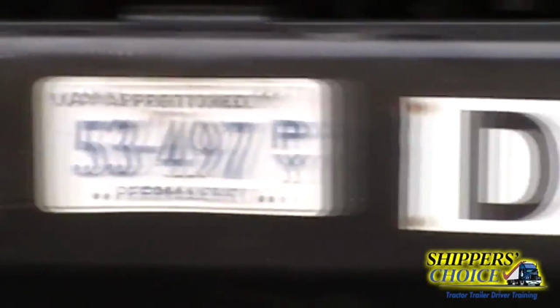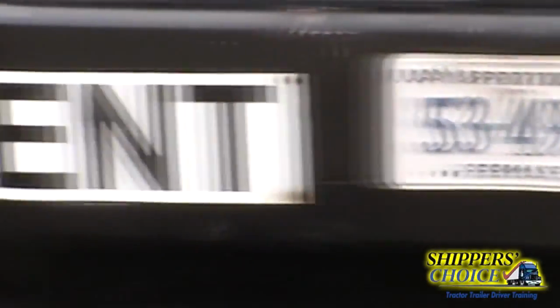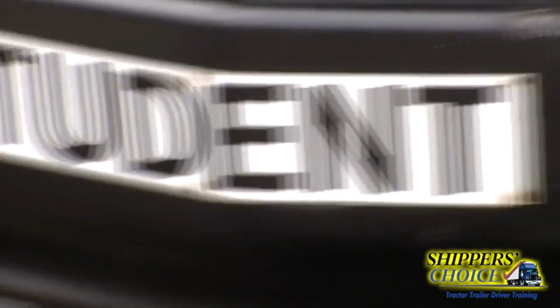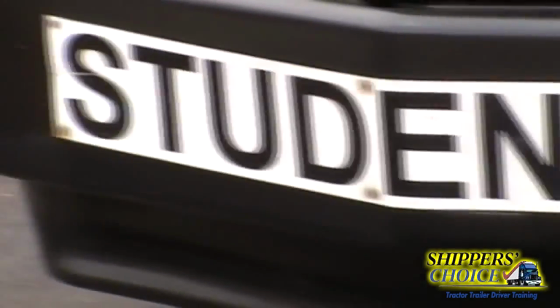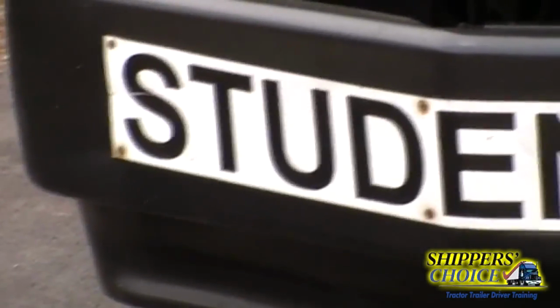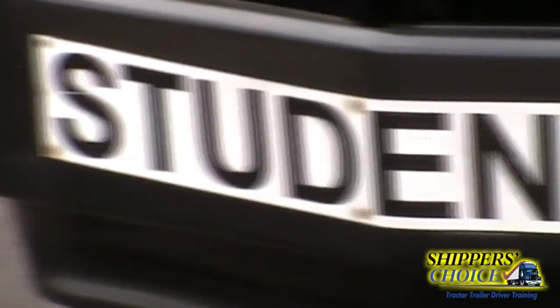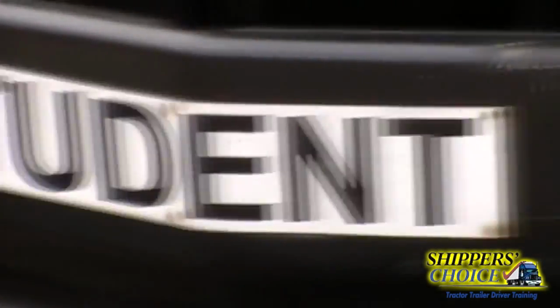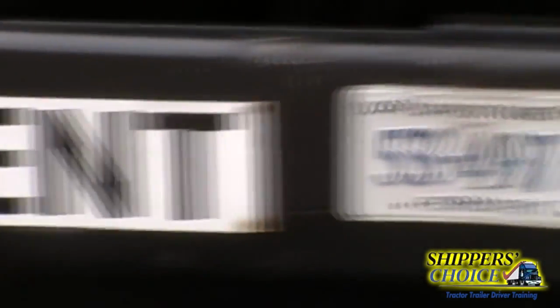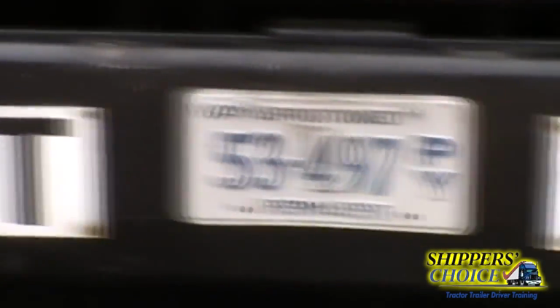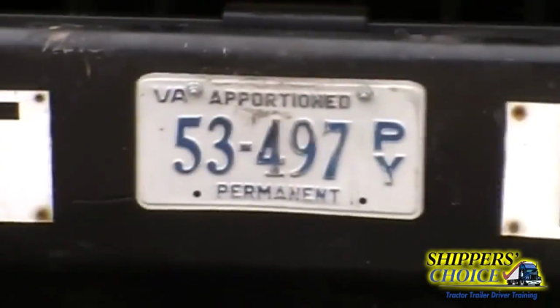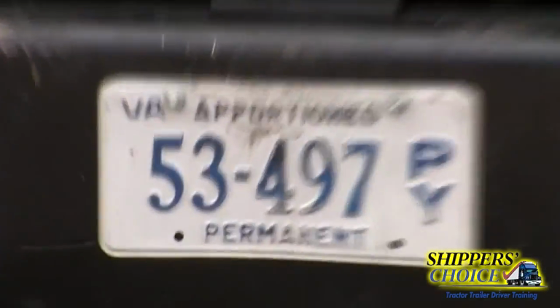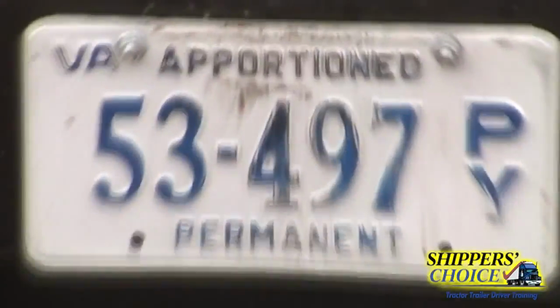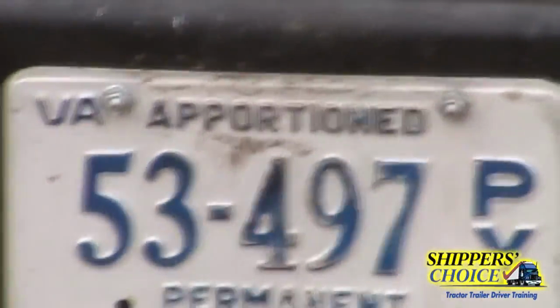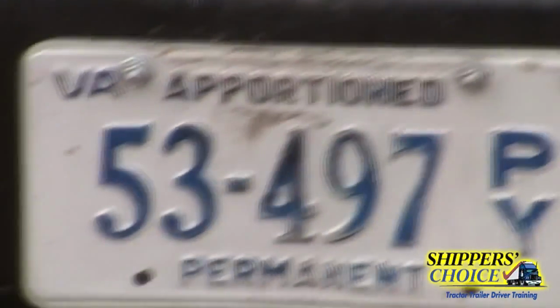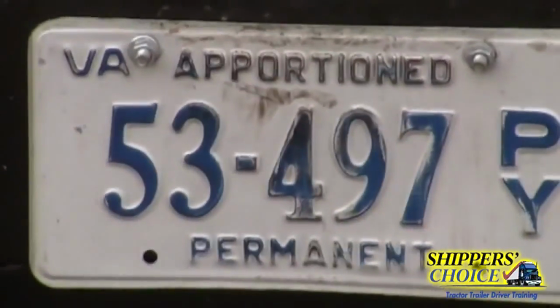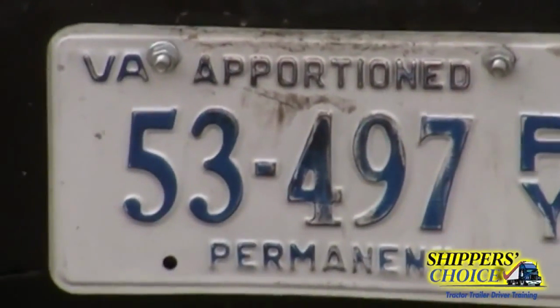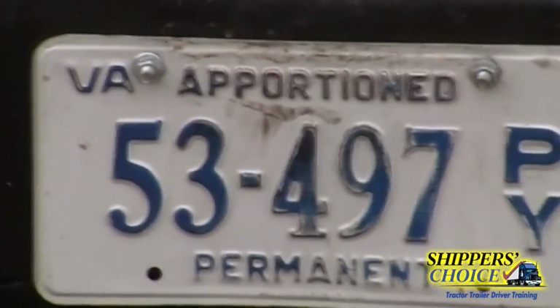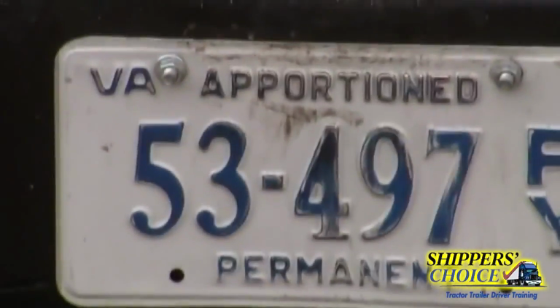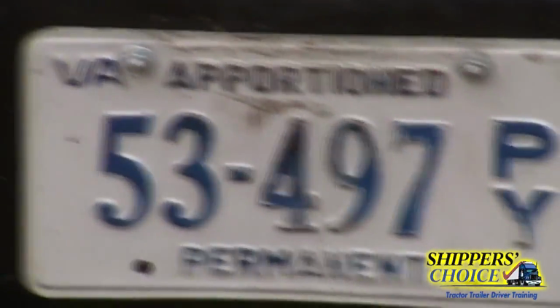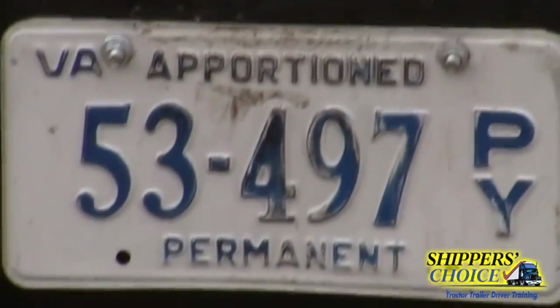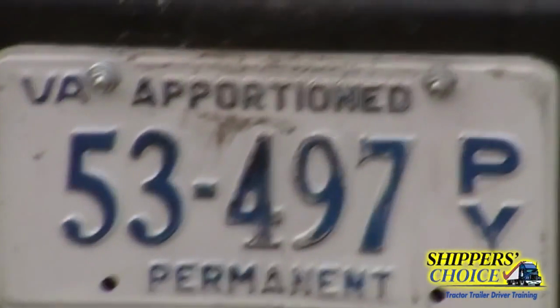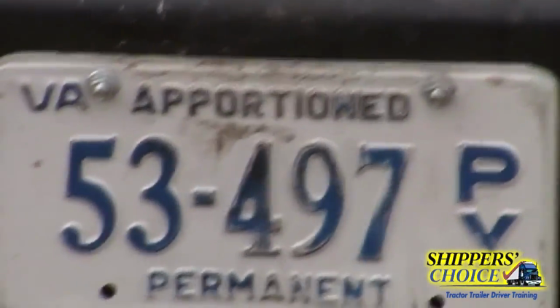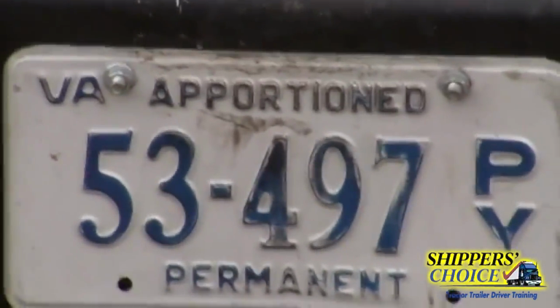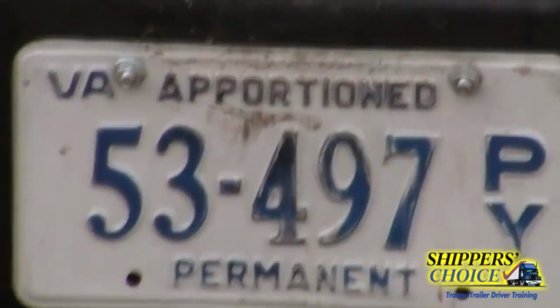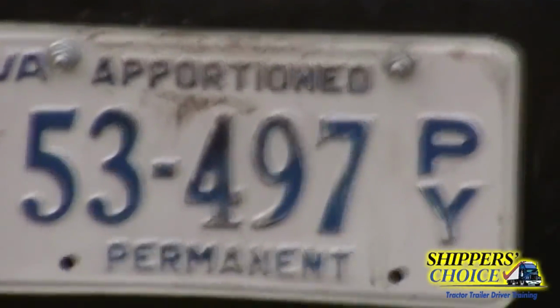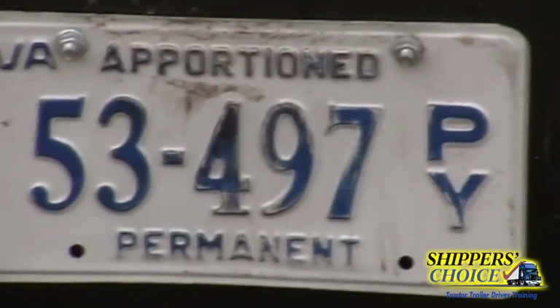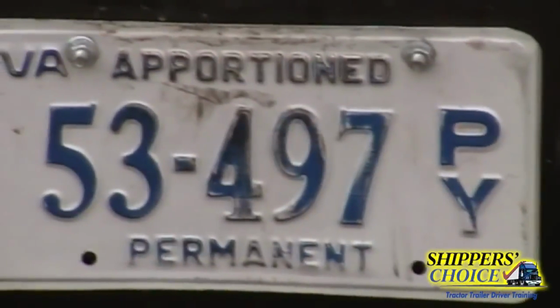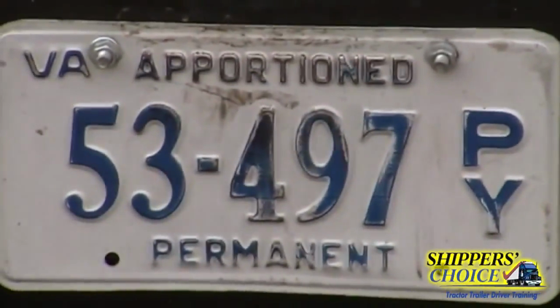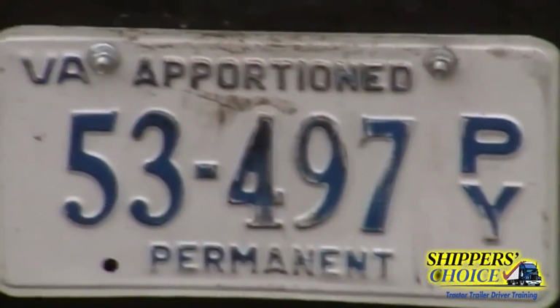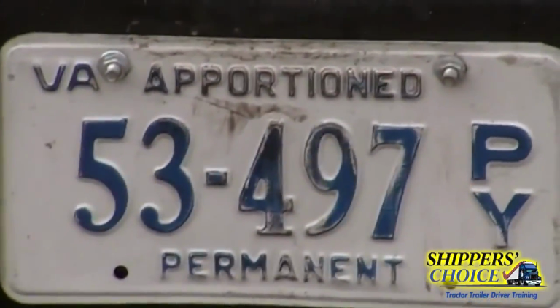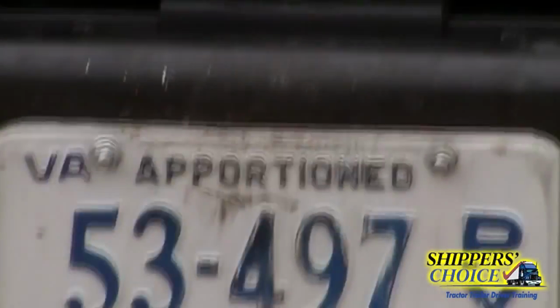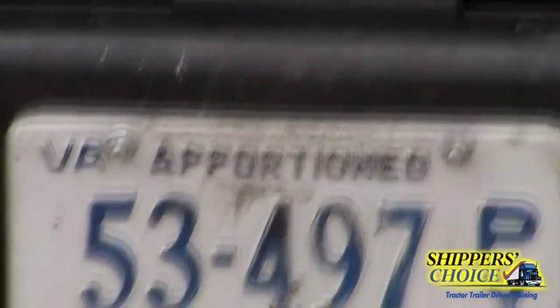All bolts are present. Go to your license plate — the license plate is not cracked, bent, or broken, all bolts are present. If it was not a permanent plate we'd say it's current and up-to-date. This is permanent.